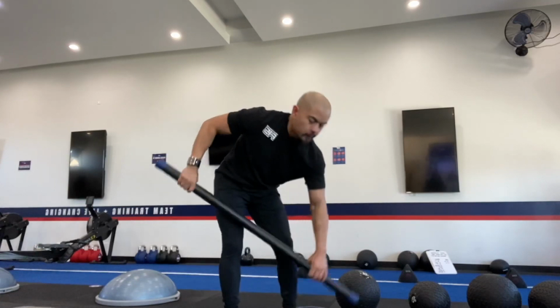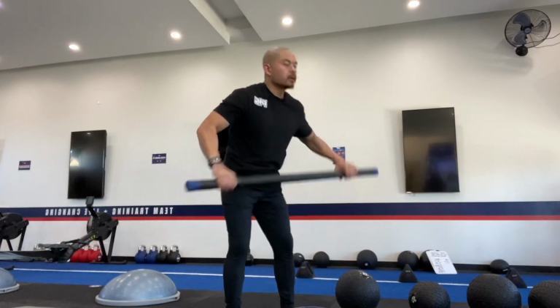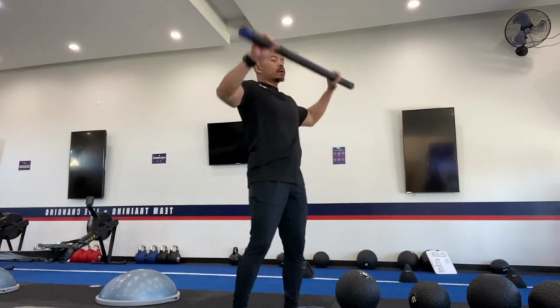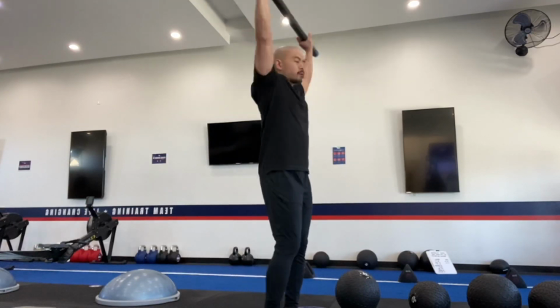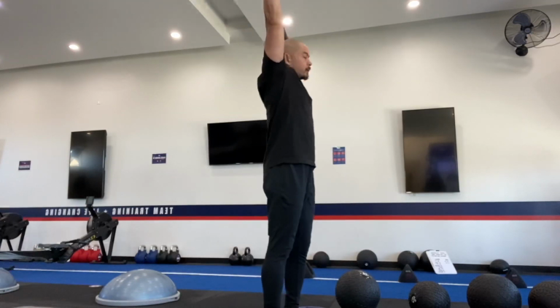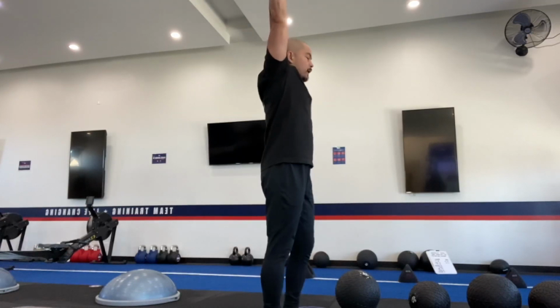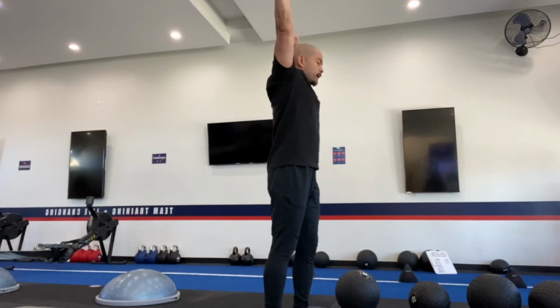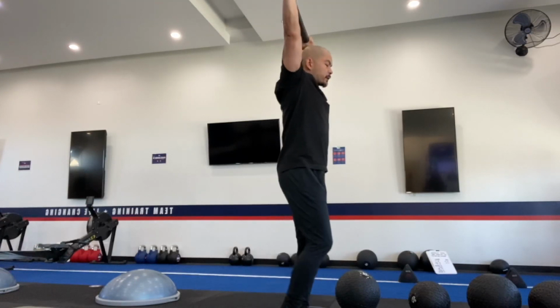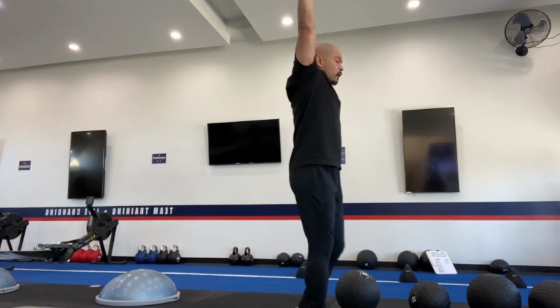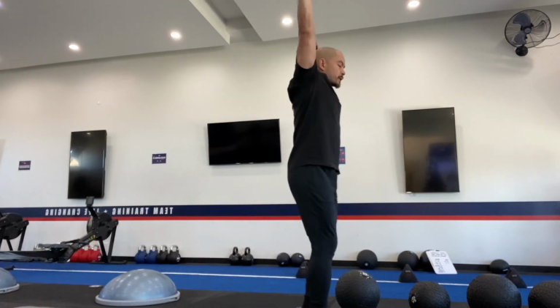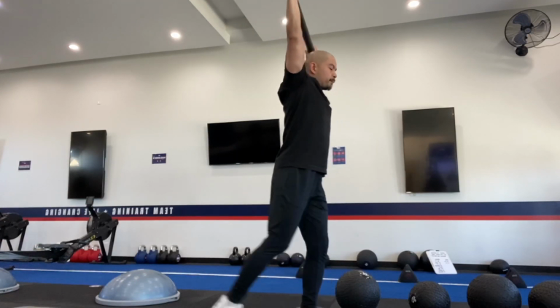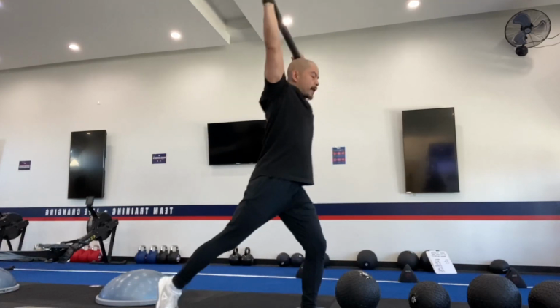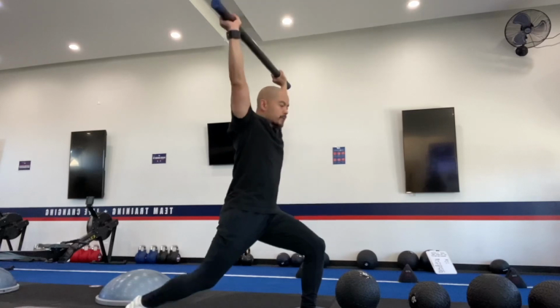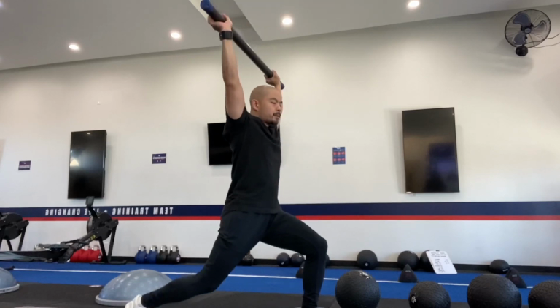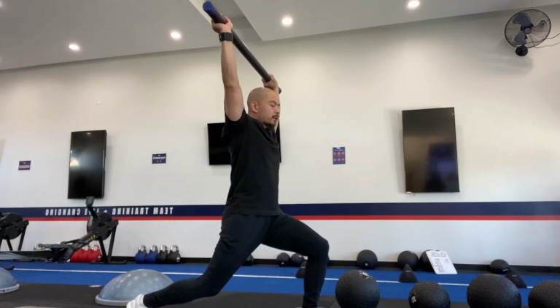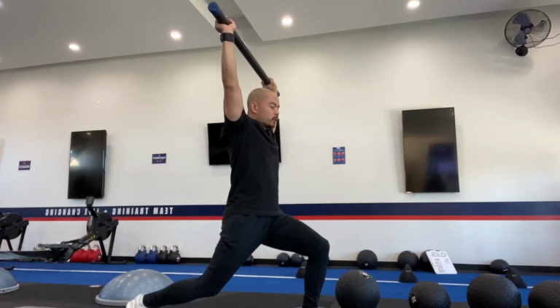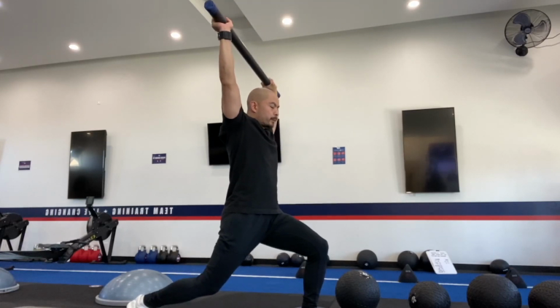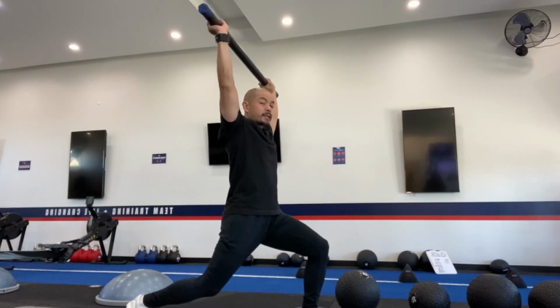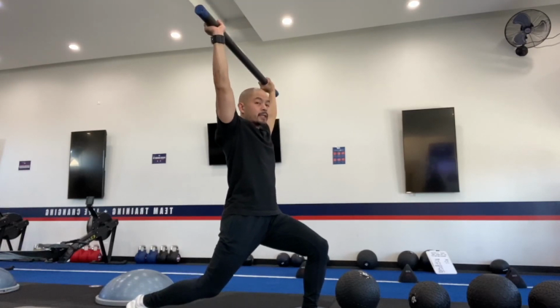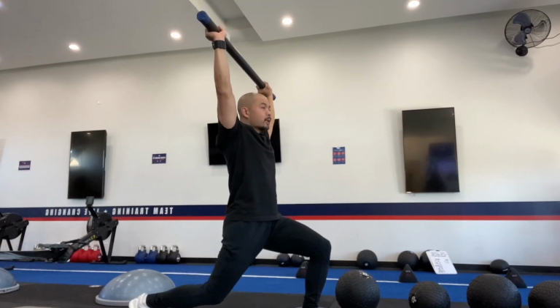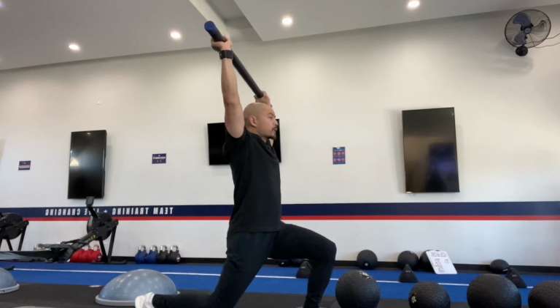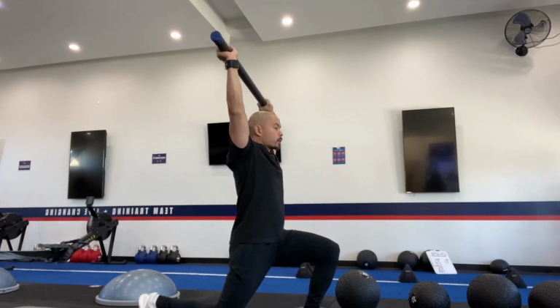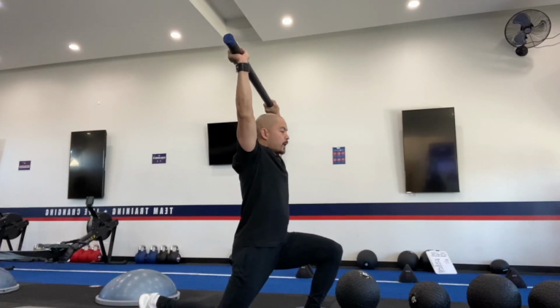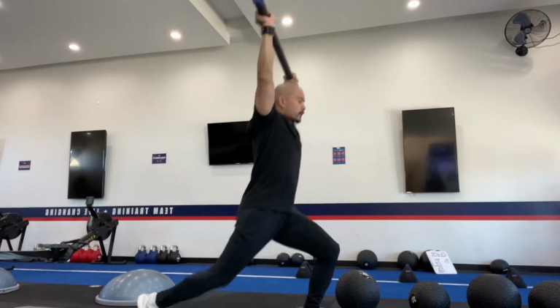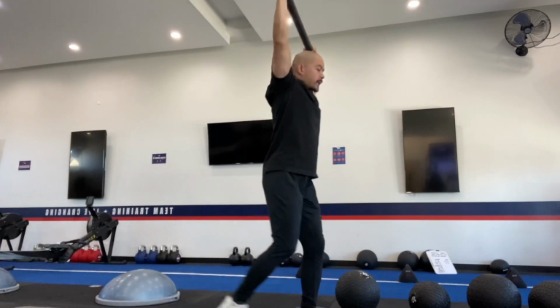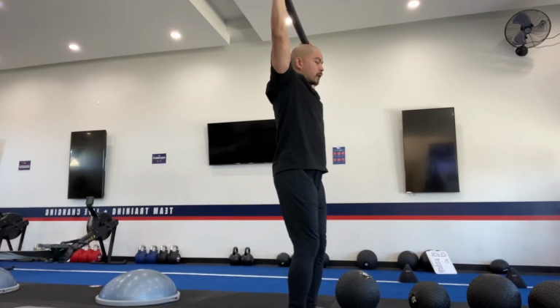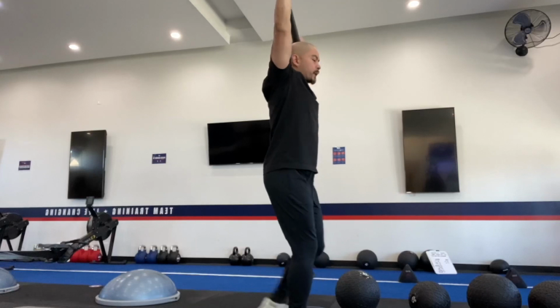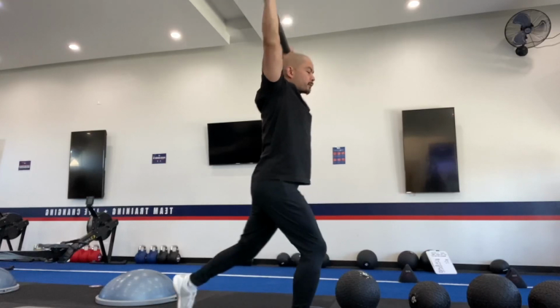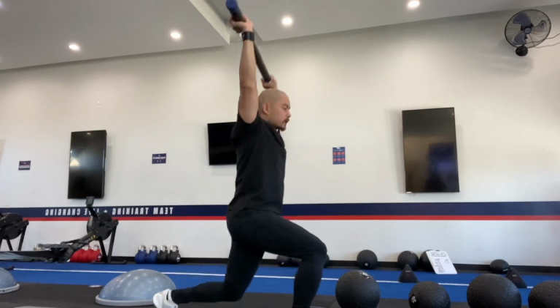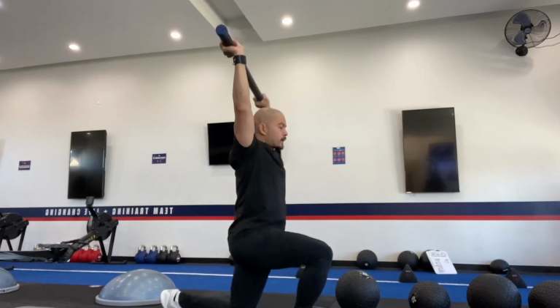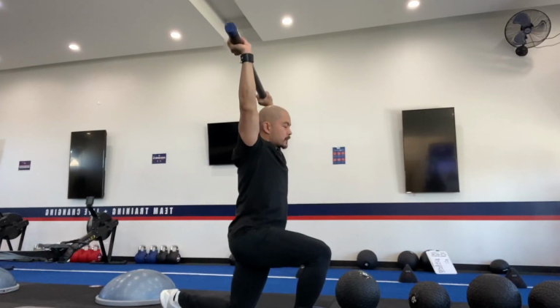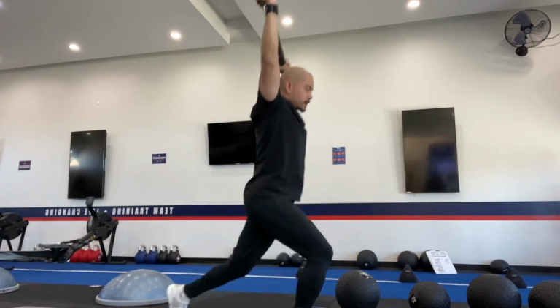So here we're going to hold it overhead with elbows by the ears, and we're going to step back. By stepping back, not only are we protecting the knee by not leaning forward, but we also have to really keep those abs nice and tight as we come down.